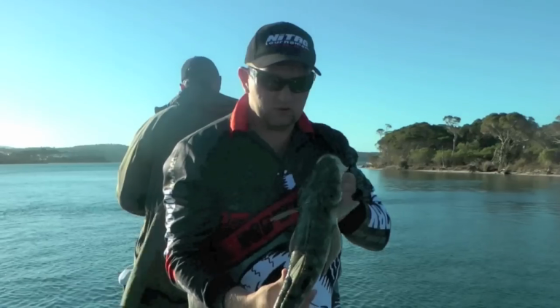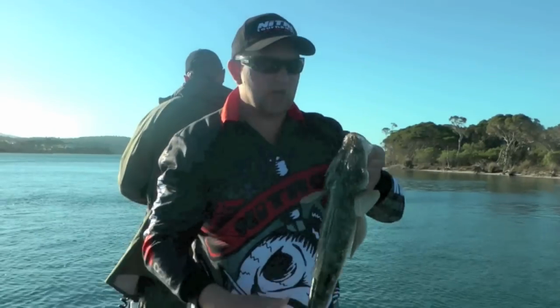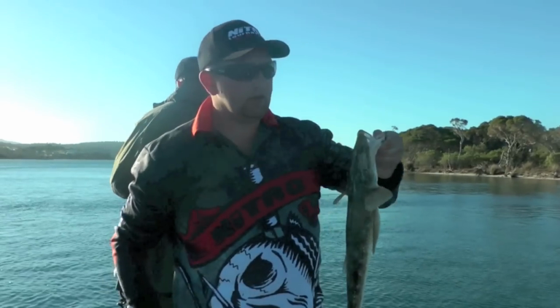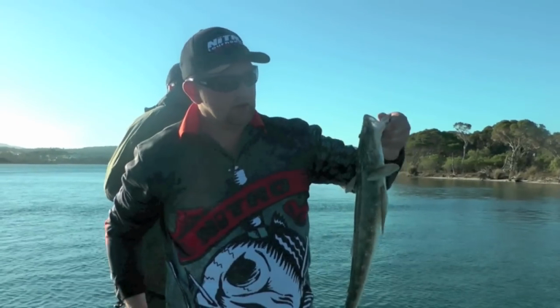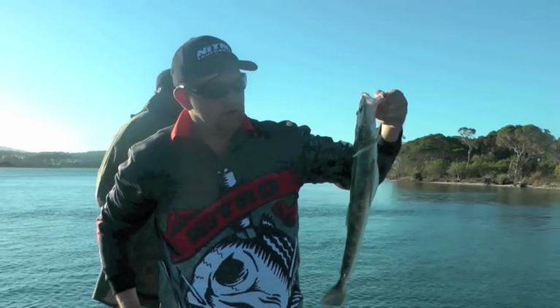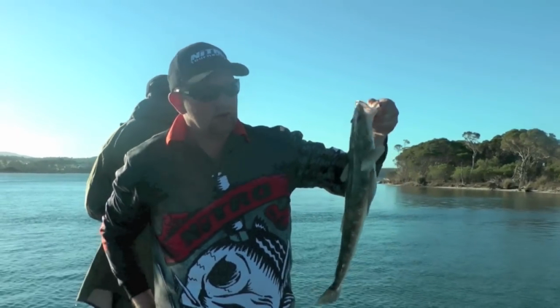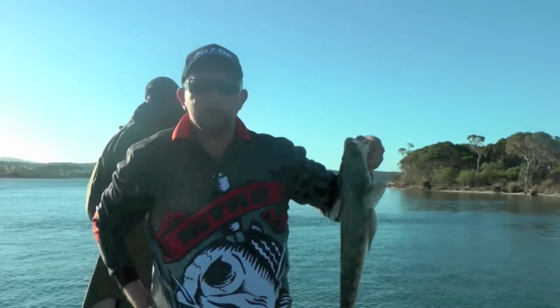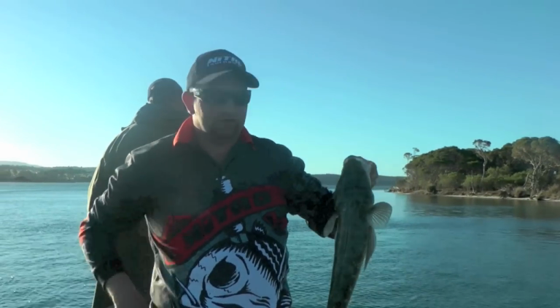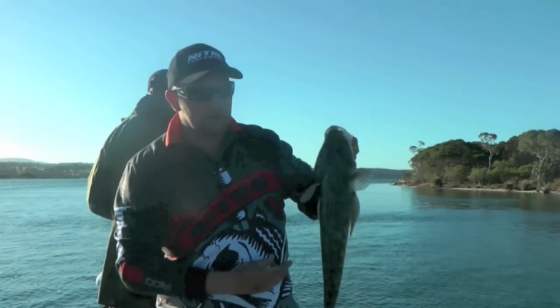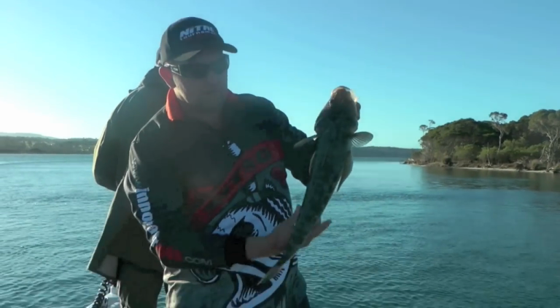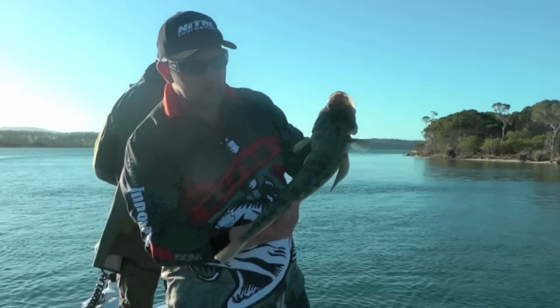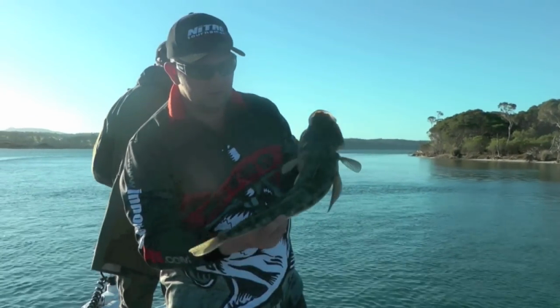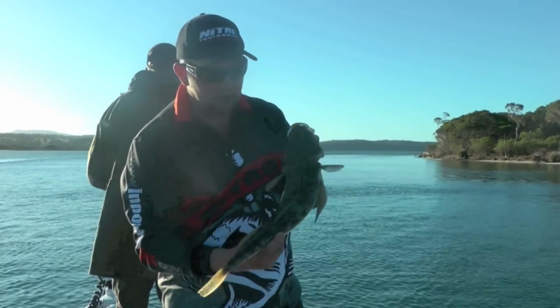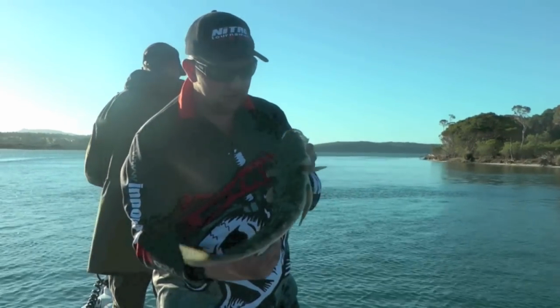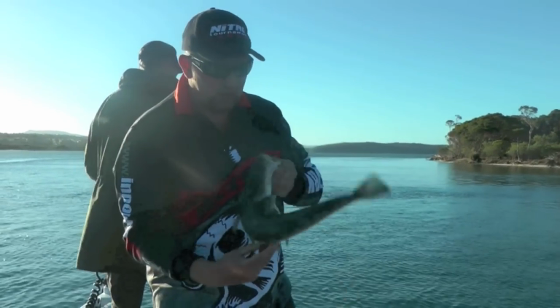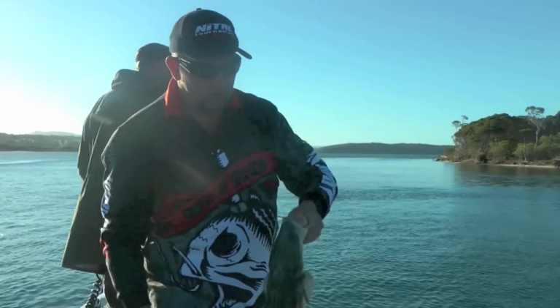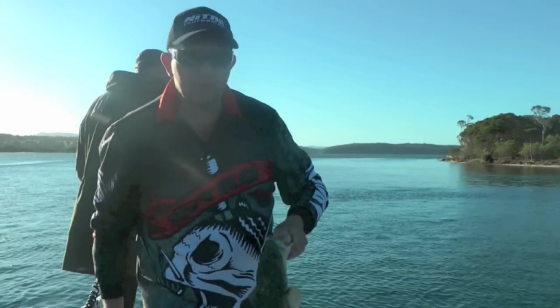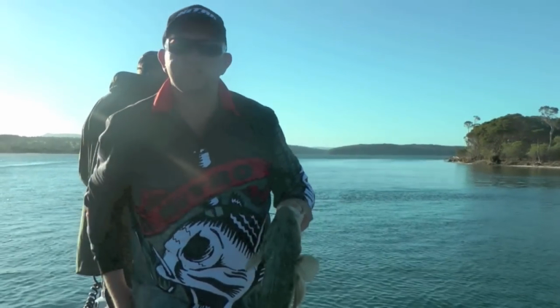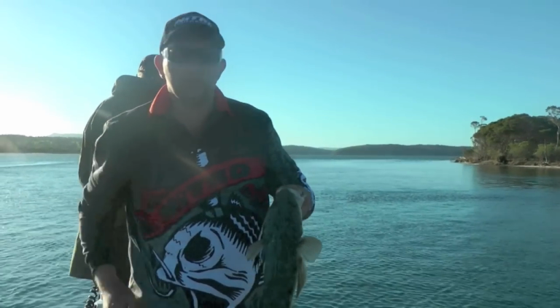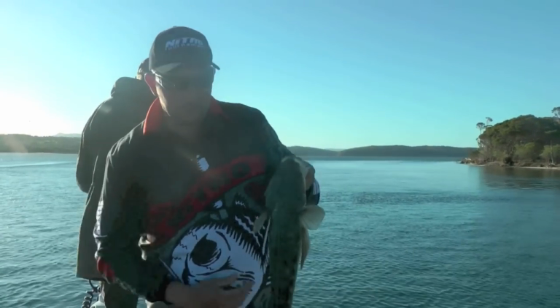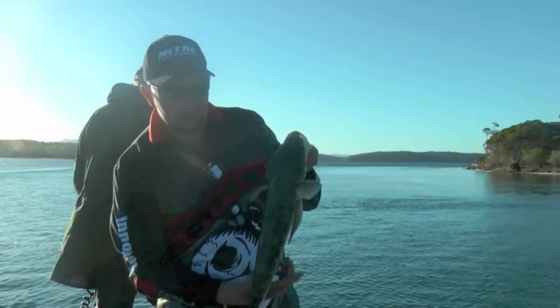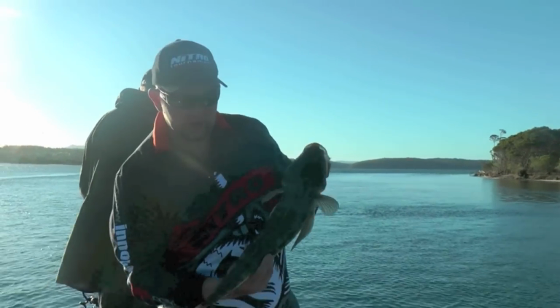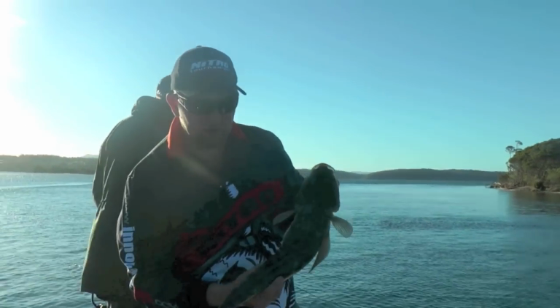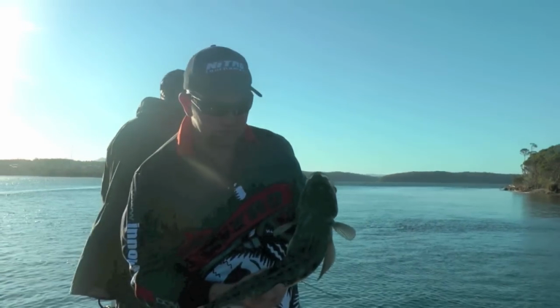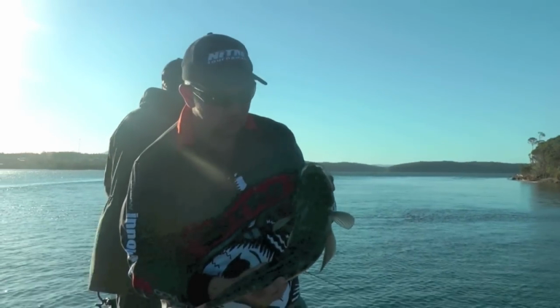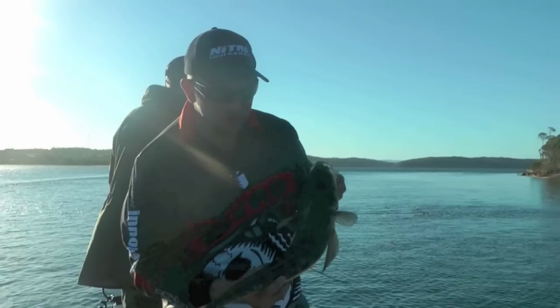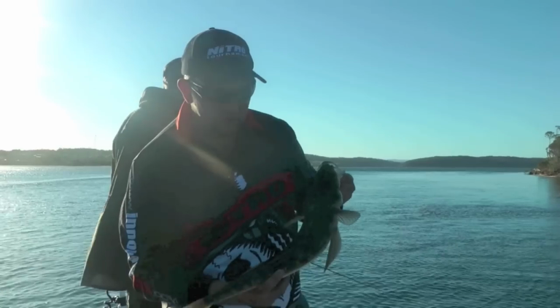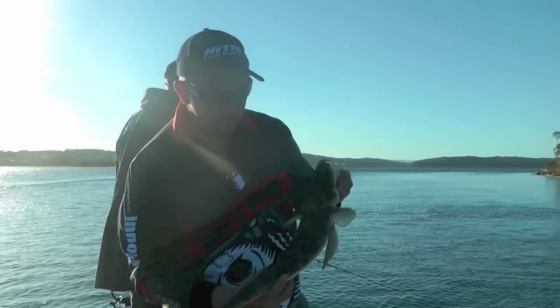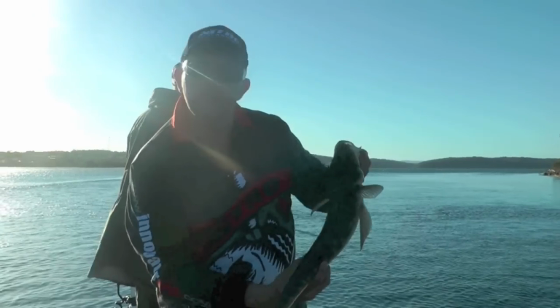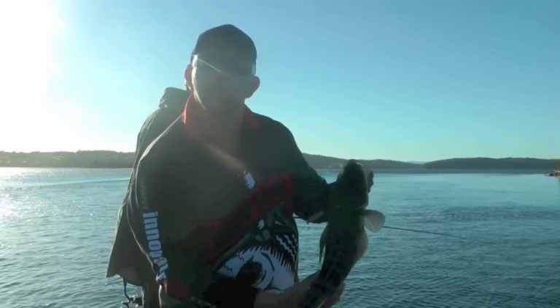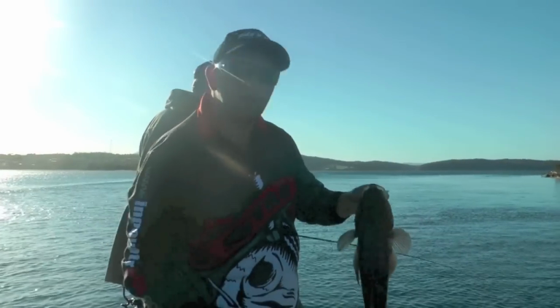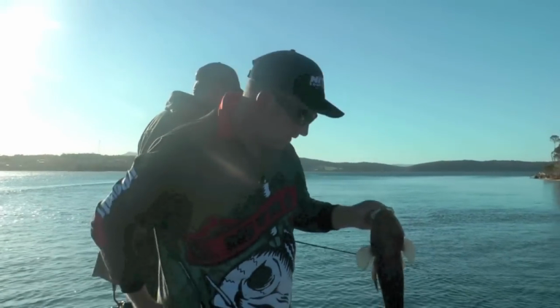Not a bad one. Measured in at 57, so not a bad start in the dusk. A little fish for them, so put it back in.